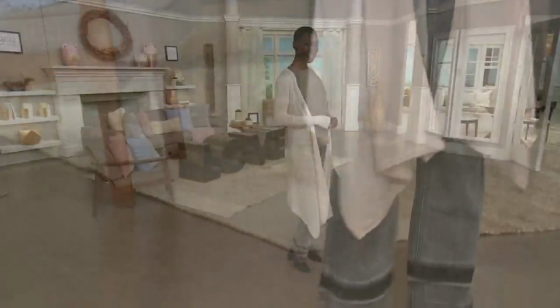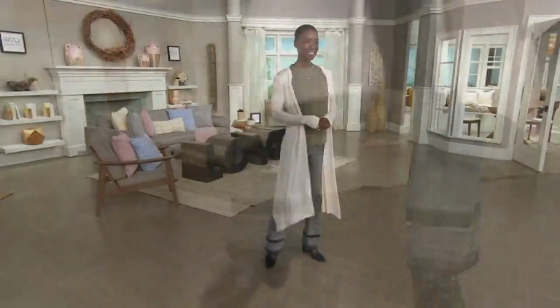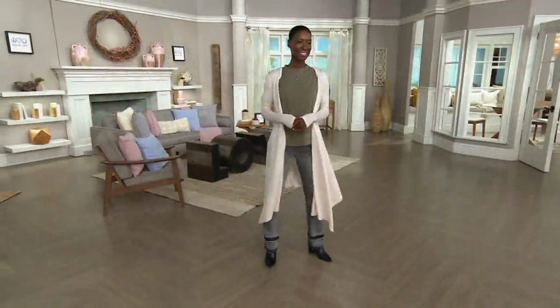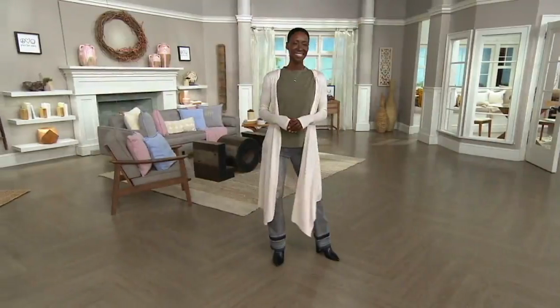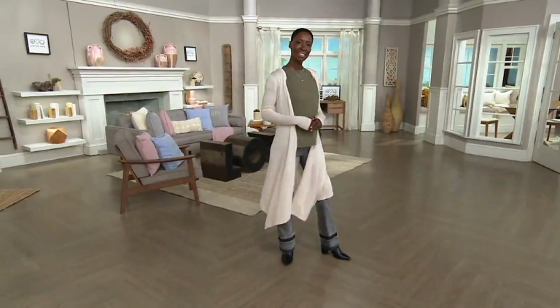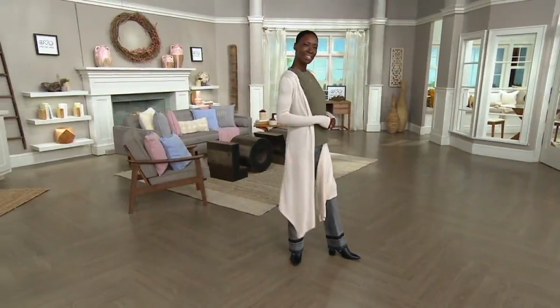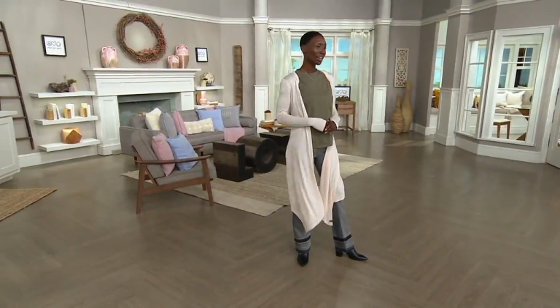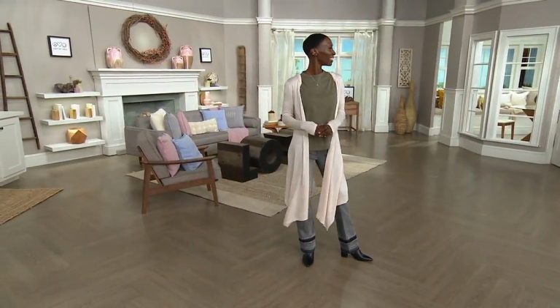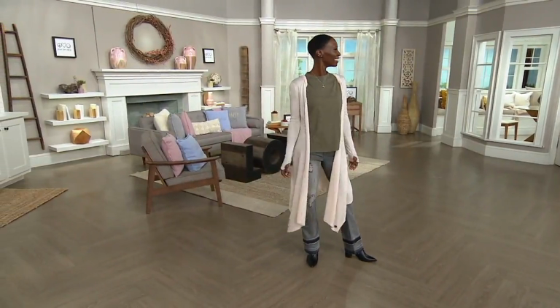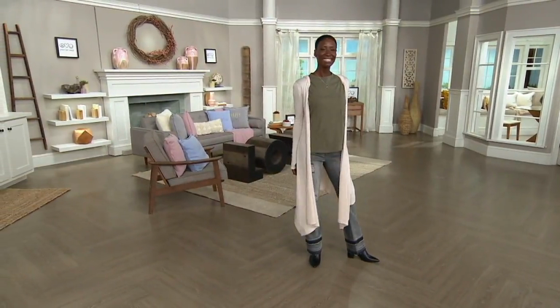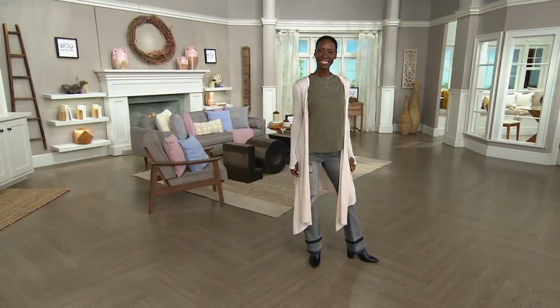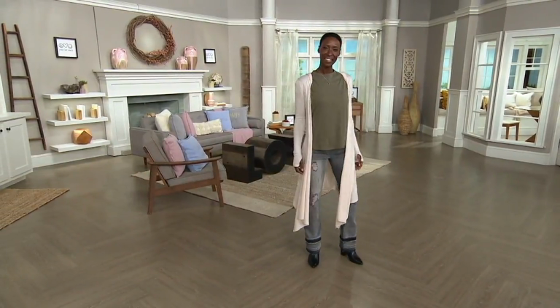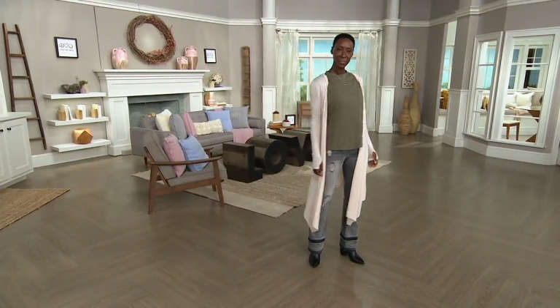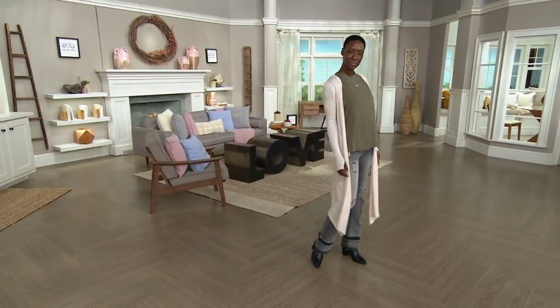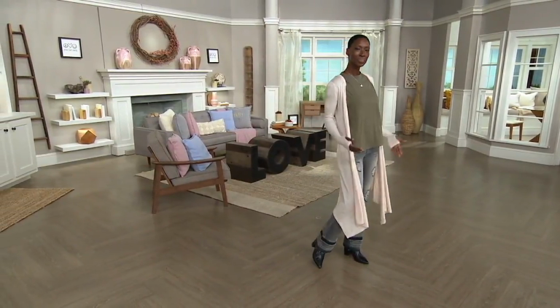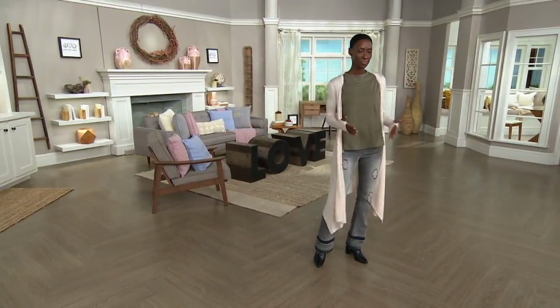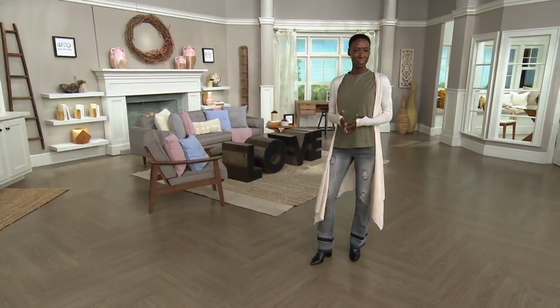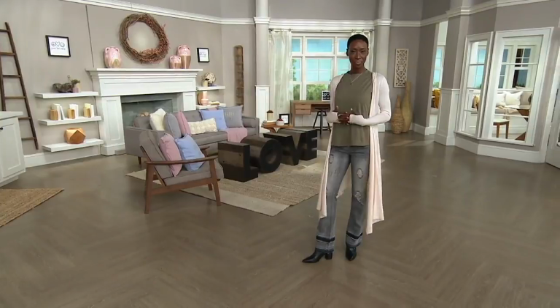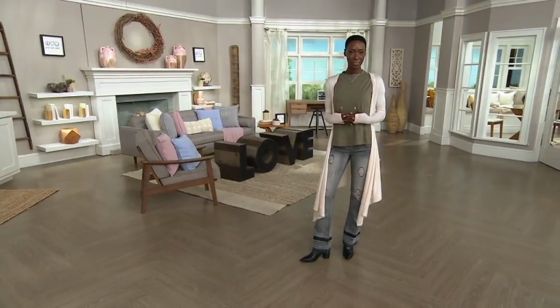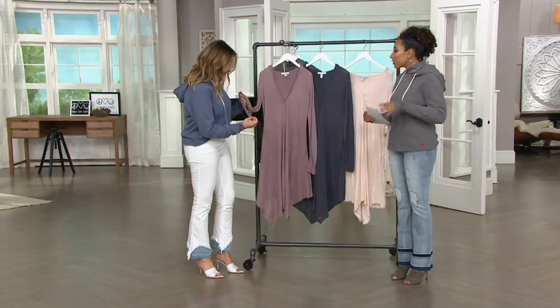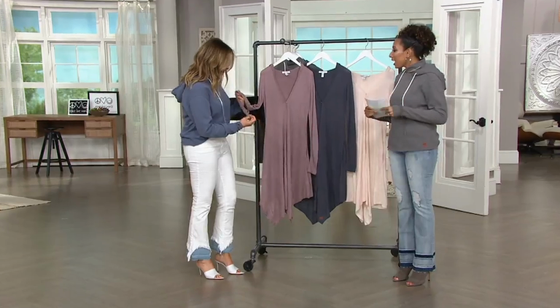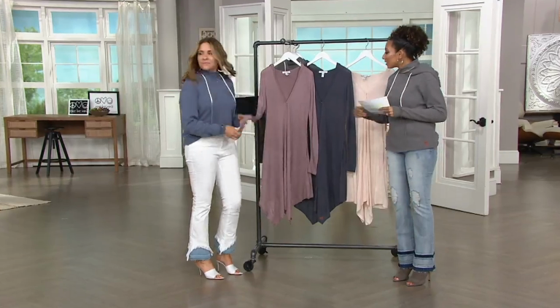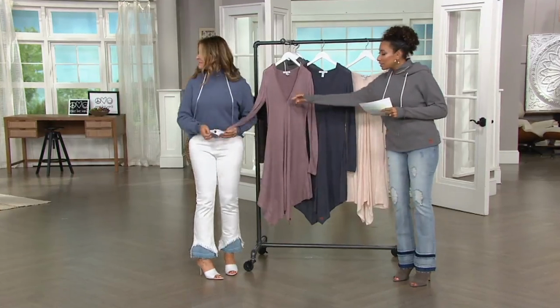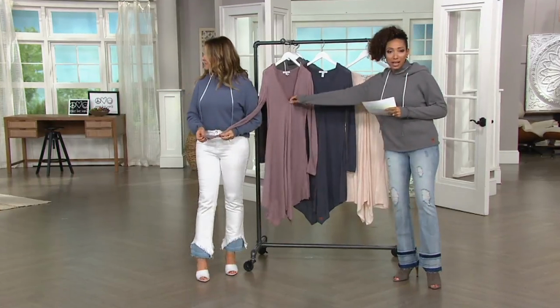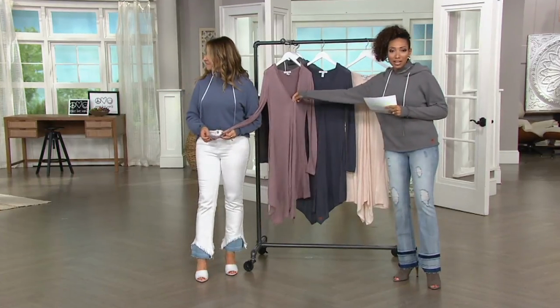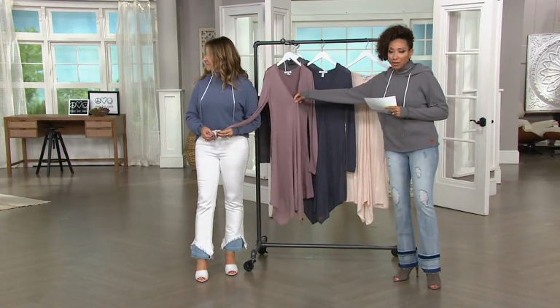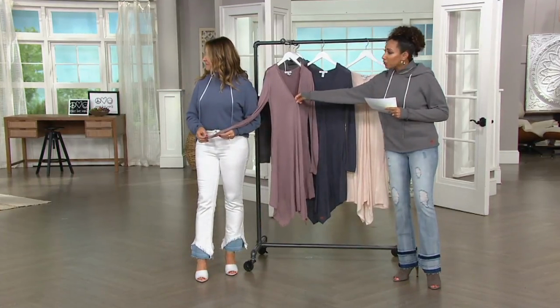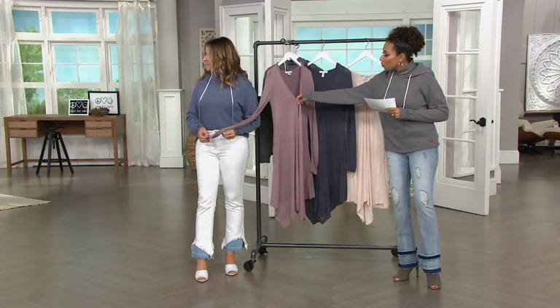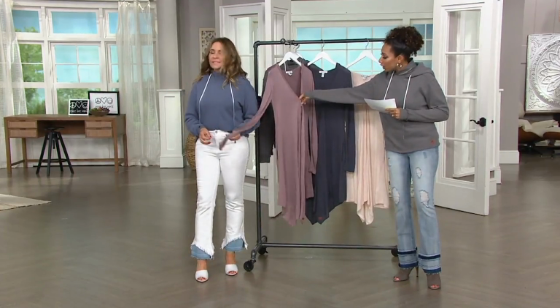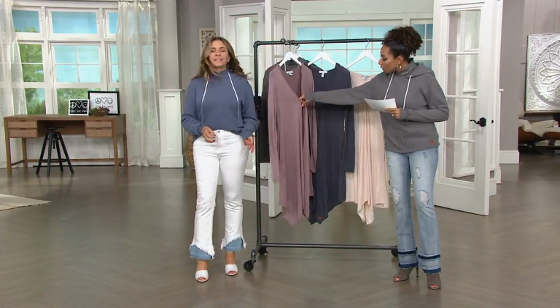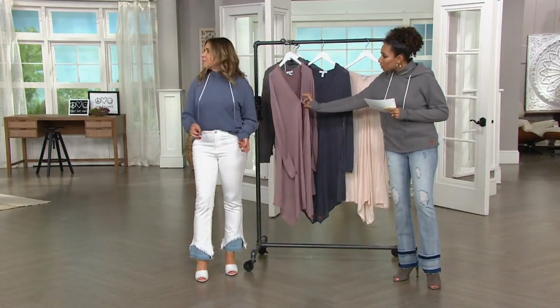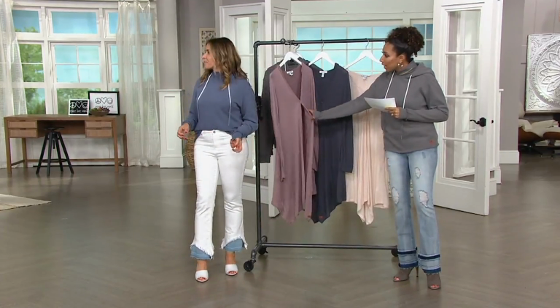I like the details — the thumb holes. Of course. But you have pockets. We do have that little snap button right in the front, so if you do want to wear it closed, you can.